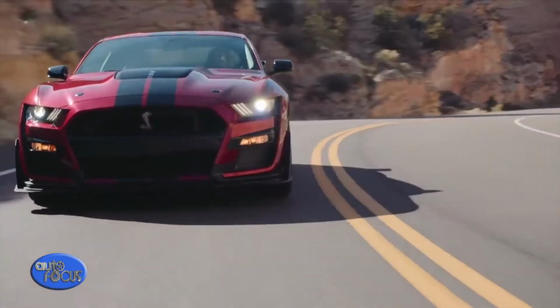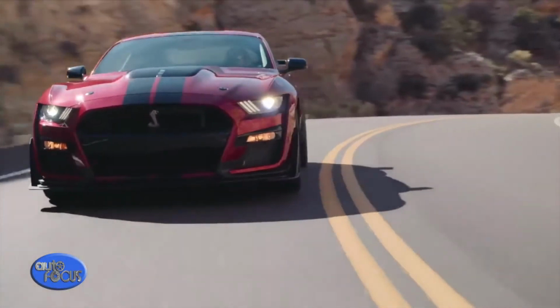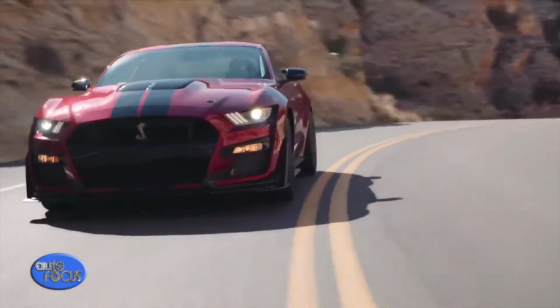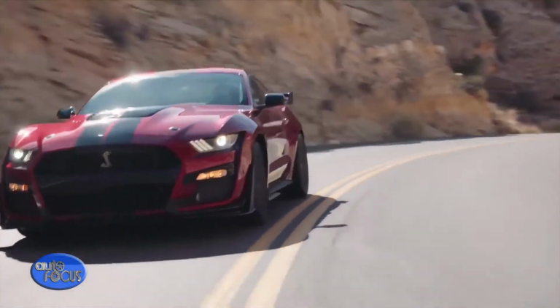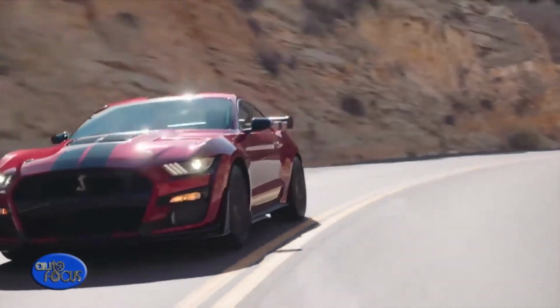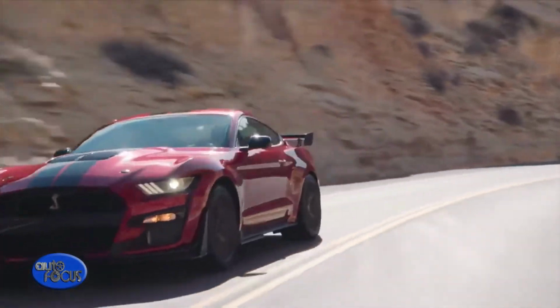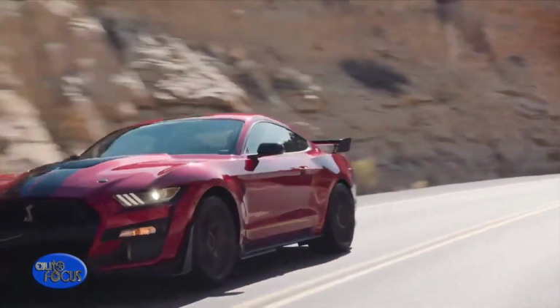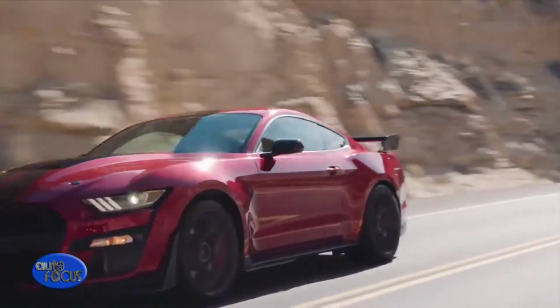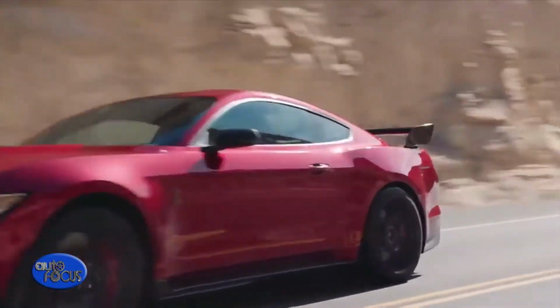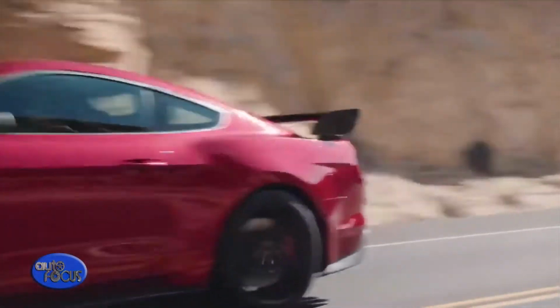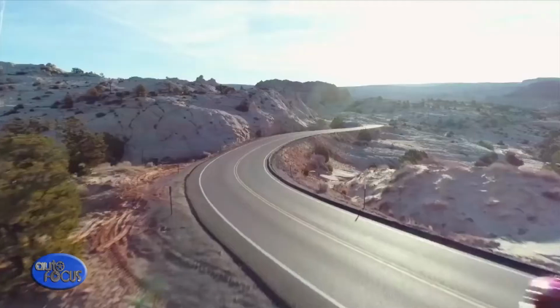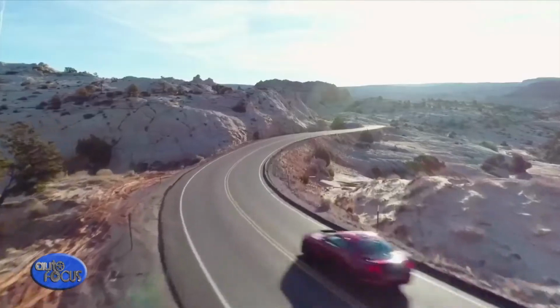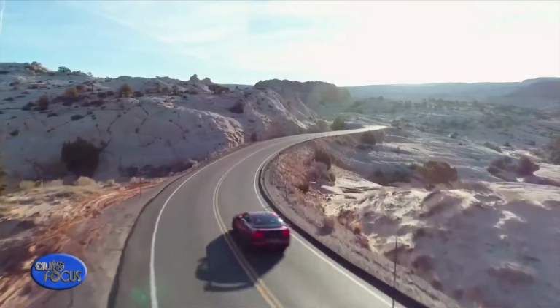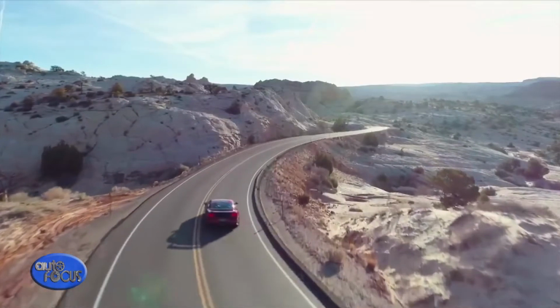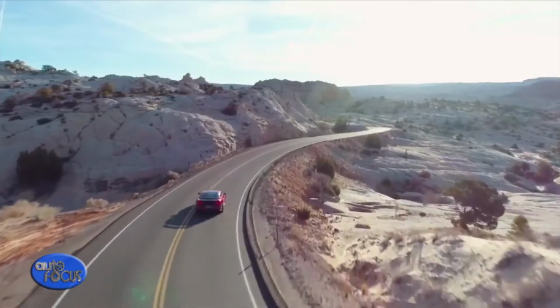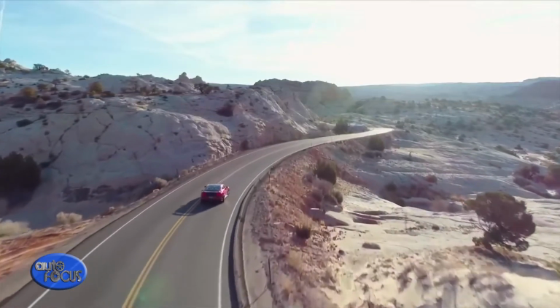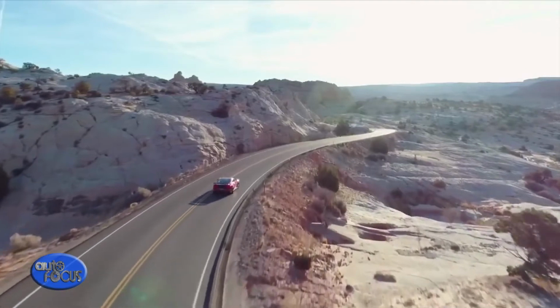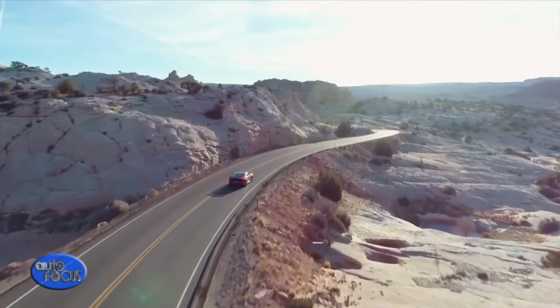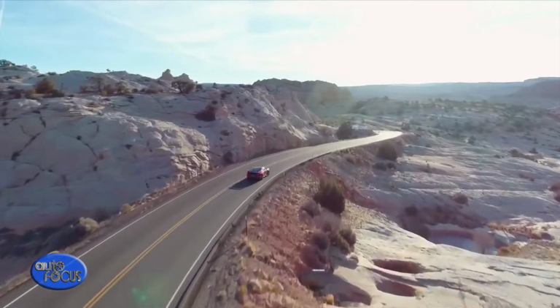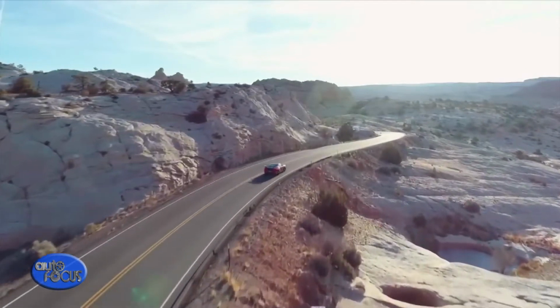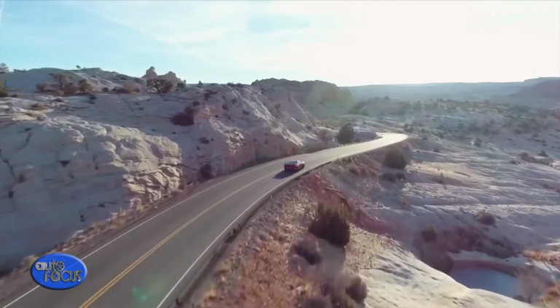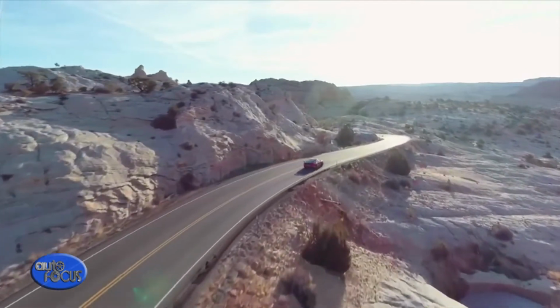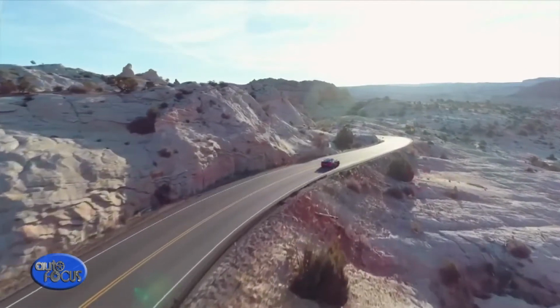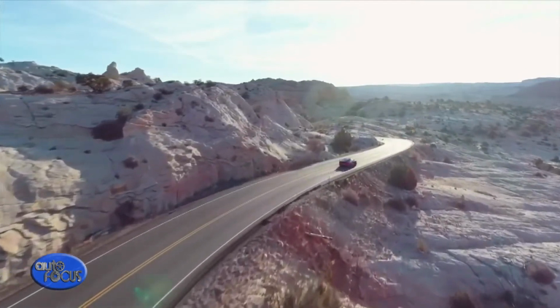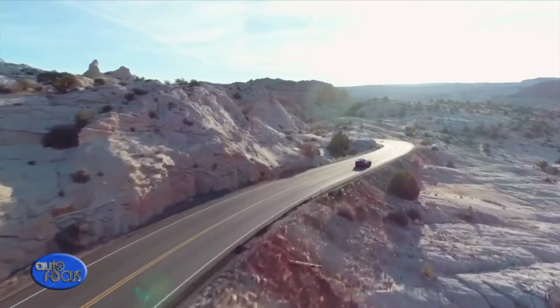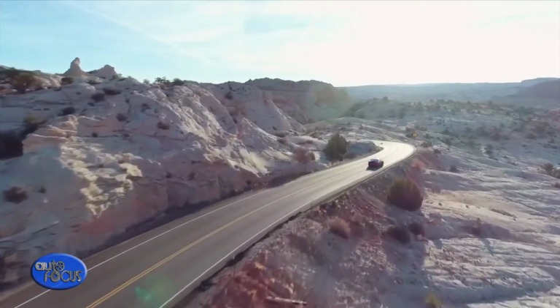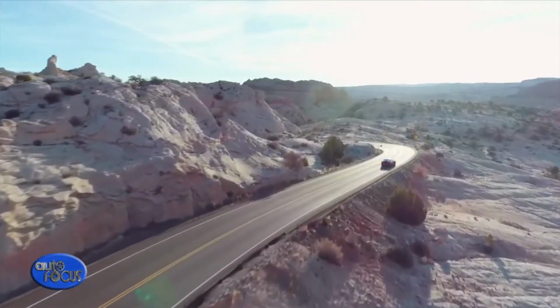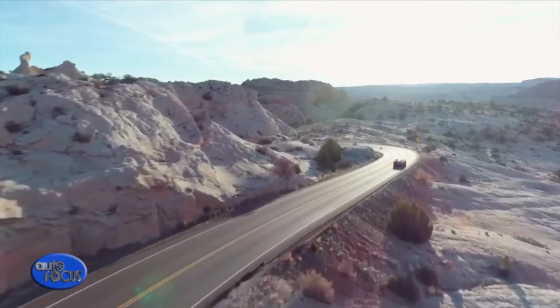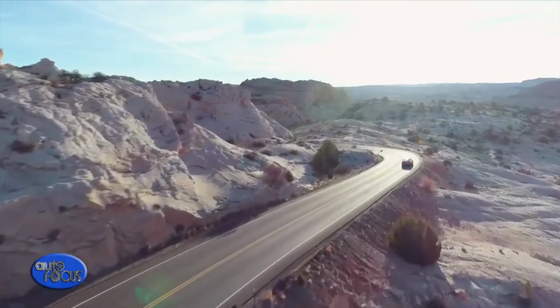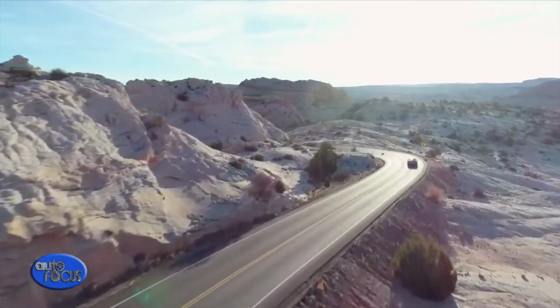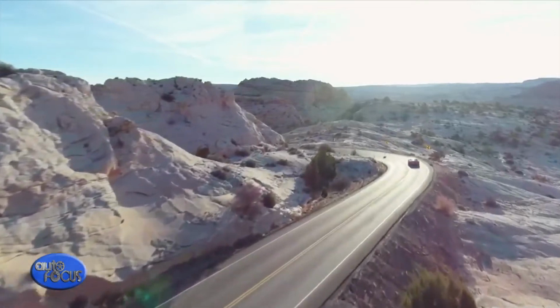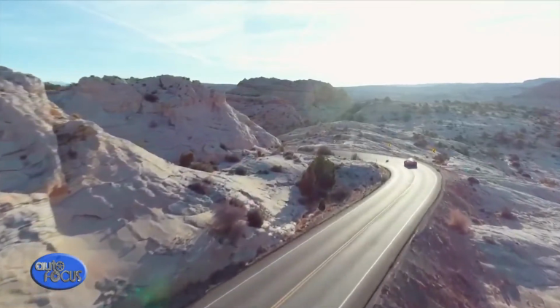To harness the power and torque of the most powerful Mustang ever made for the street requires cutting-edge active chassis technology, track-bred Michelin tires, and Brembo brakes, all dialed in by Ford Performance.